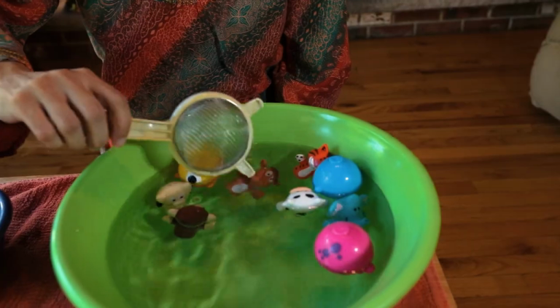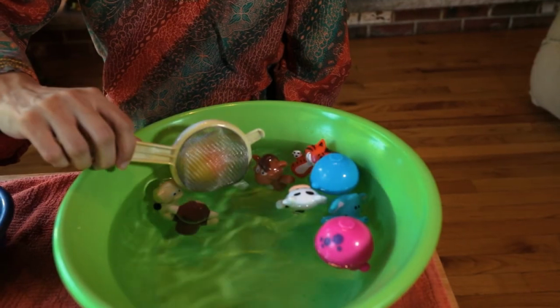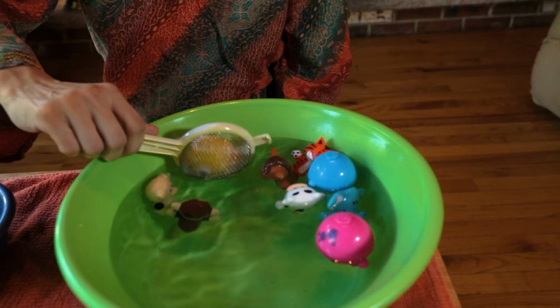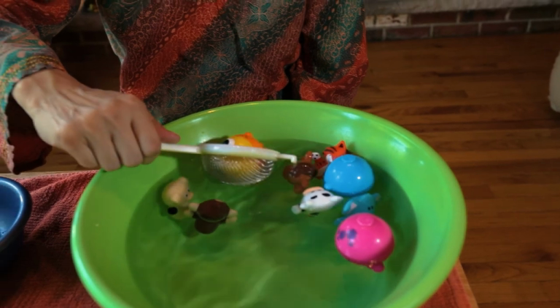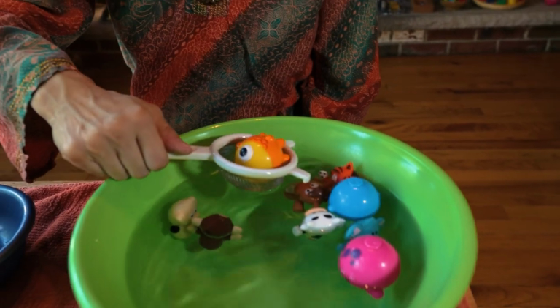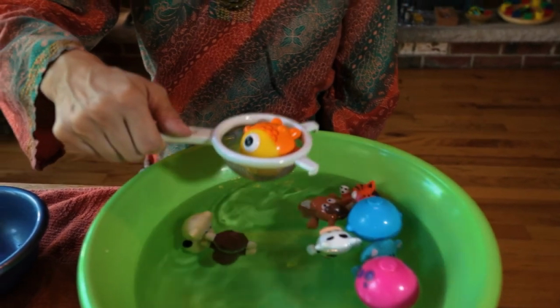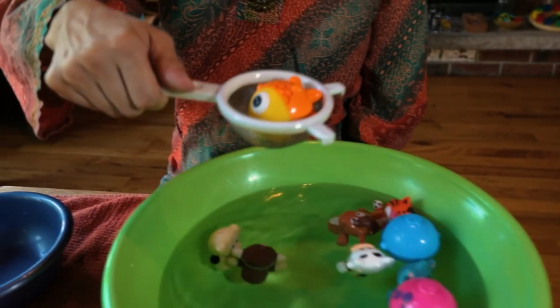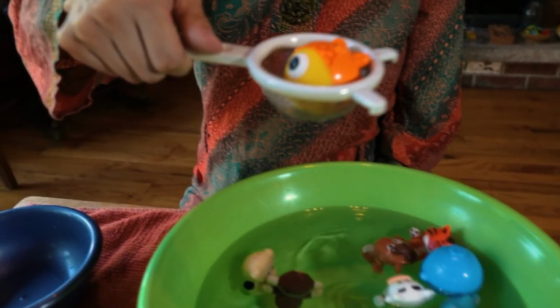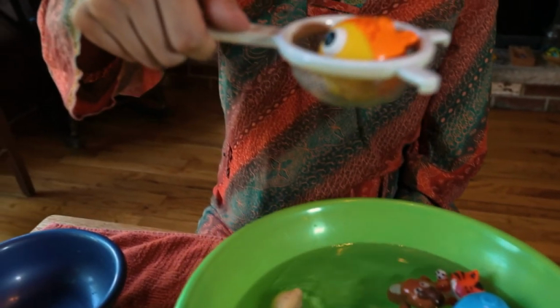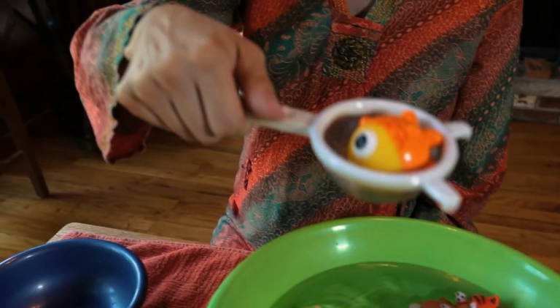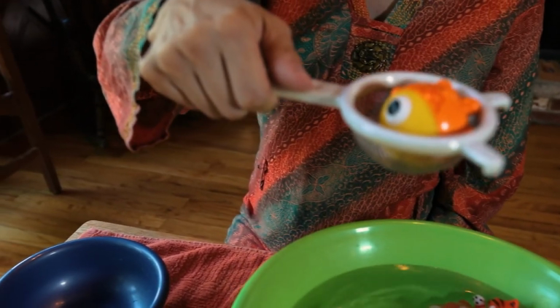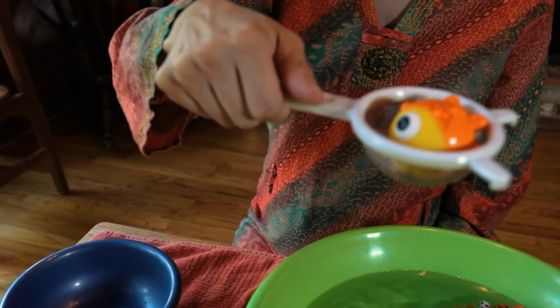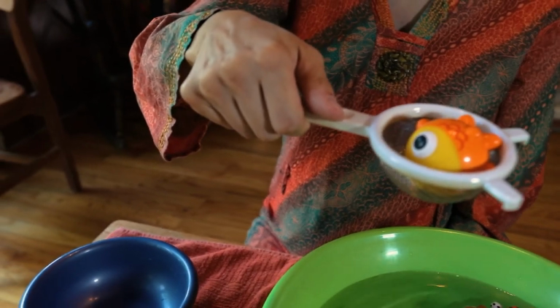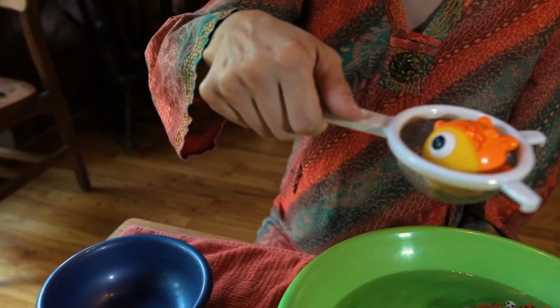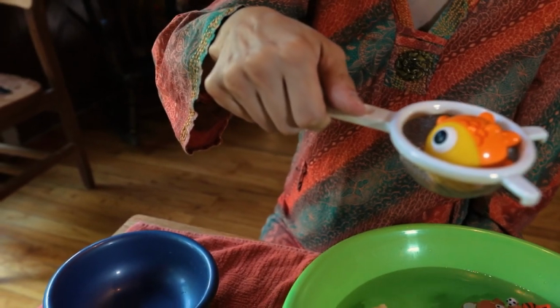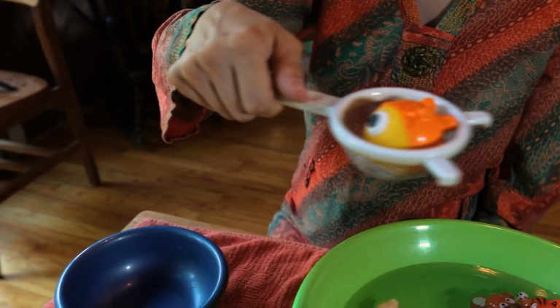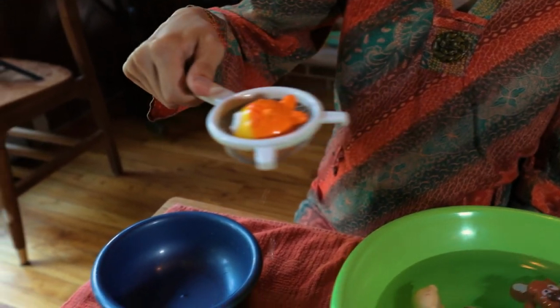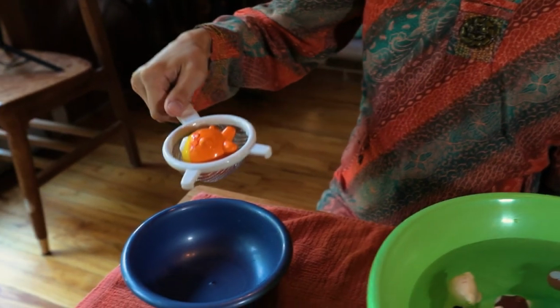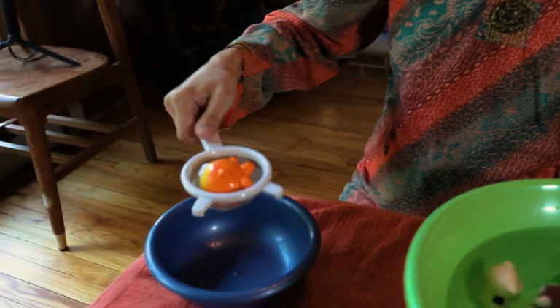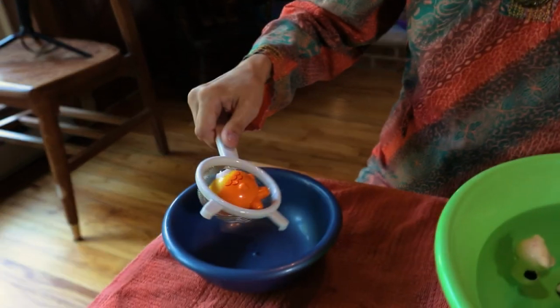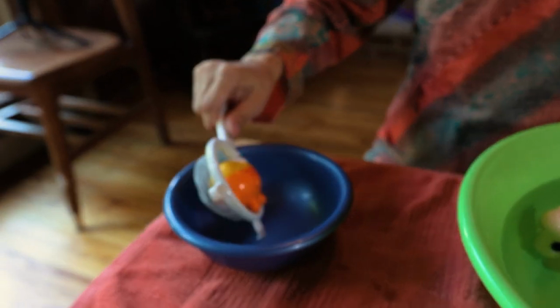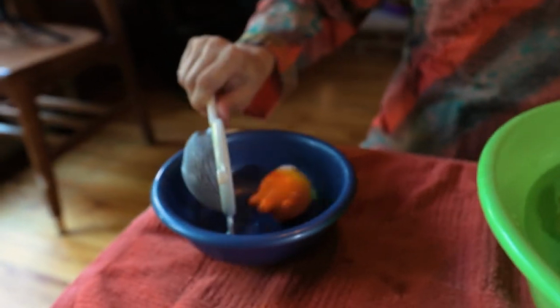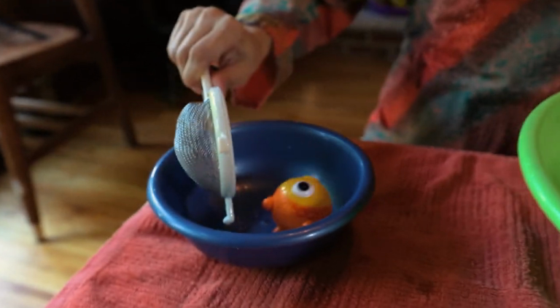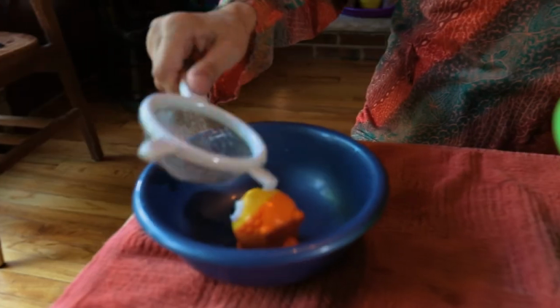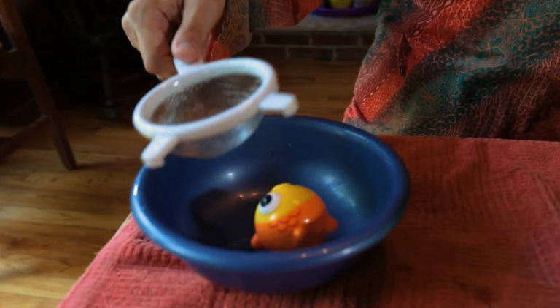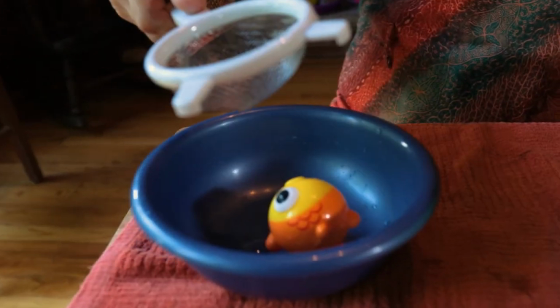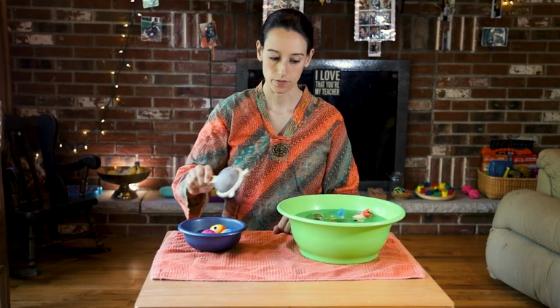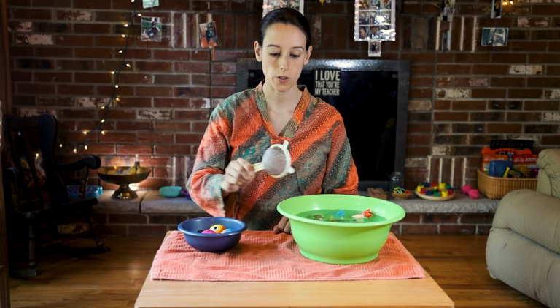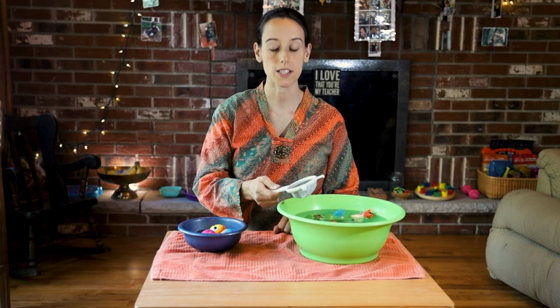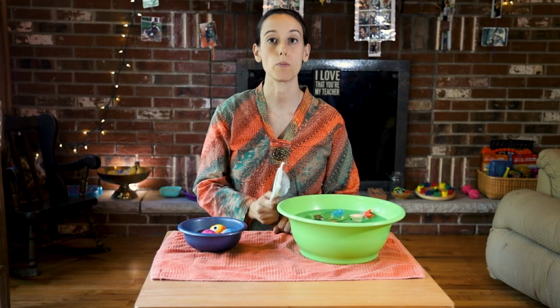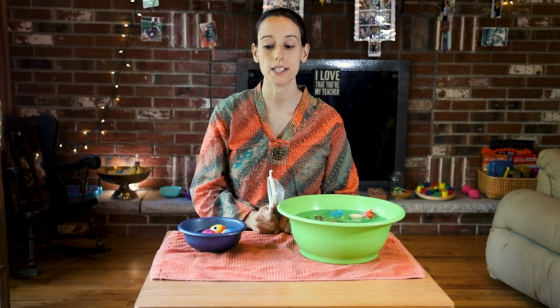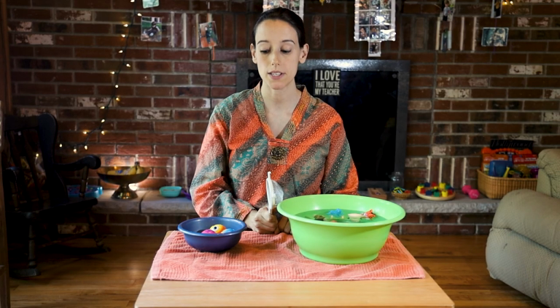Notice the deliberate way I pick it up, allowing the water to drip before I bring it over to the bowl. Carefully put it in, and do this until the bowl is empty.